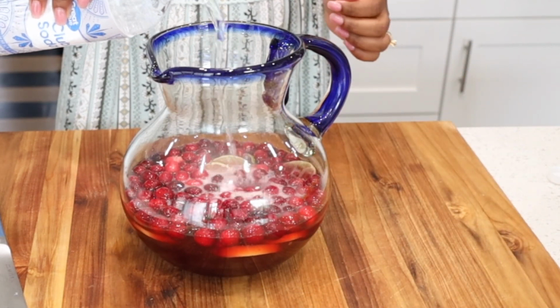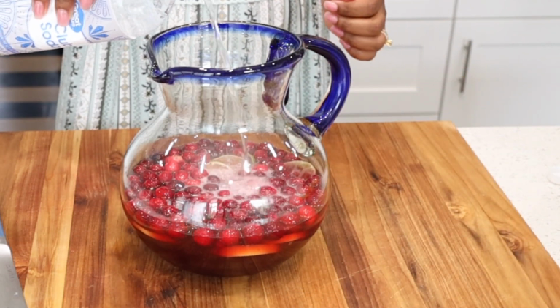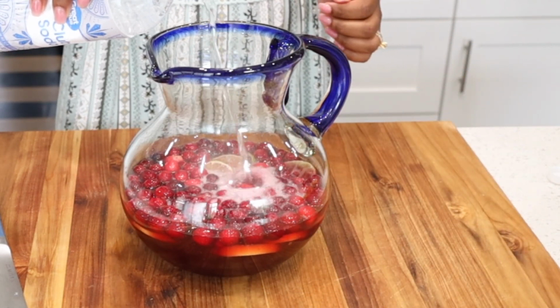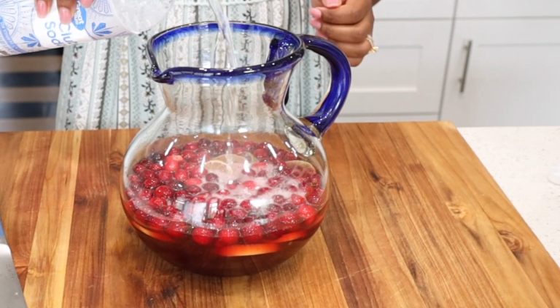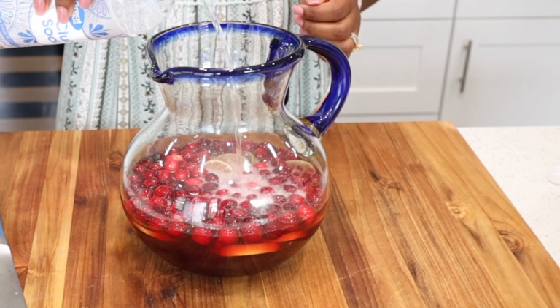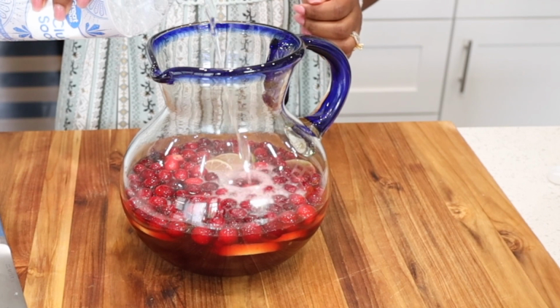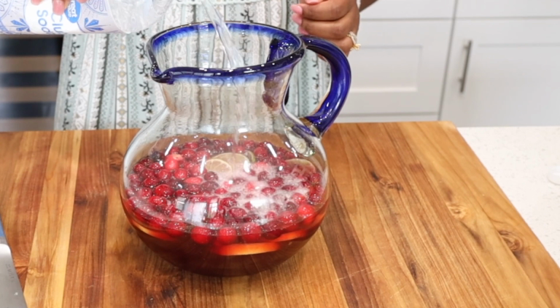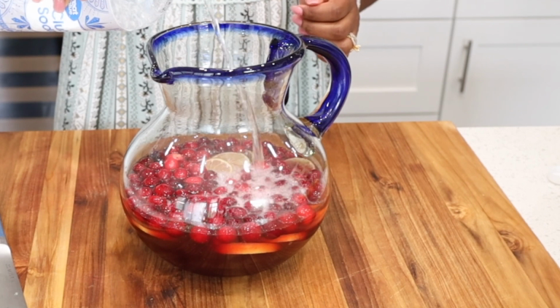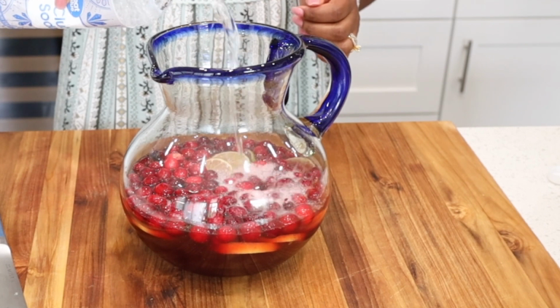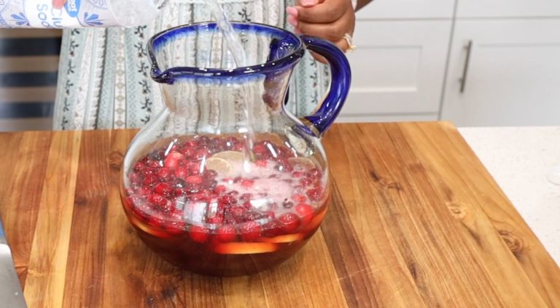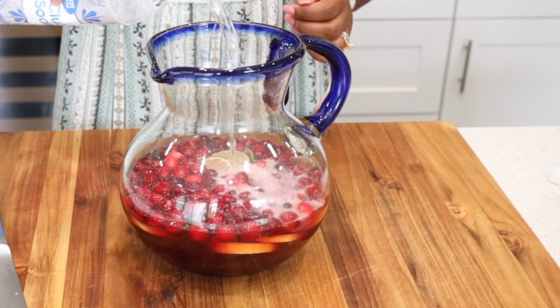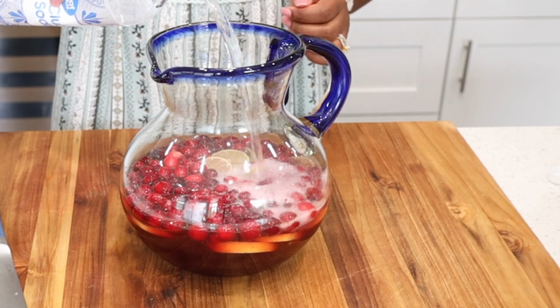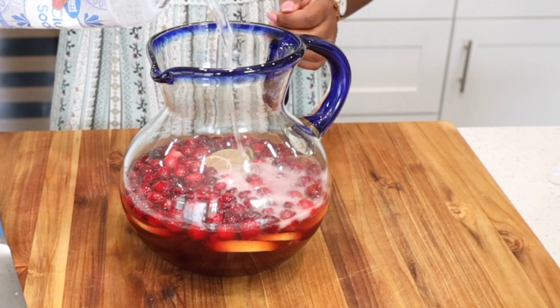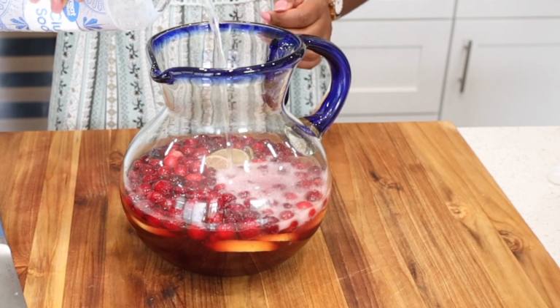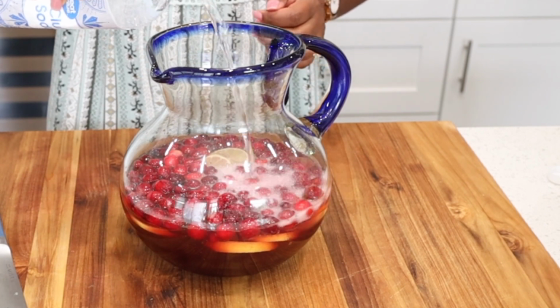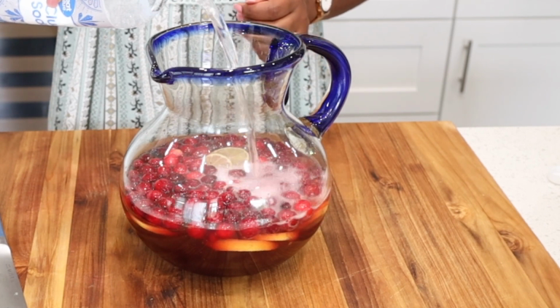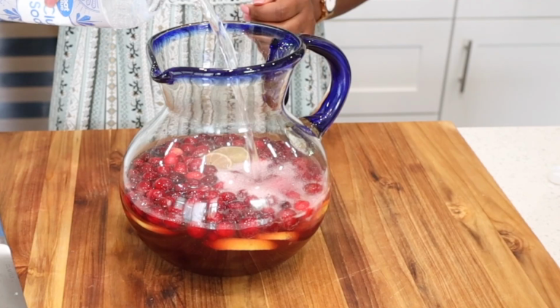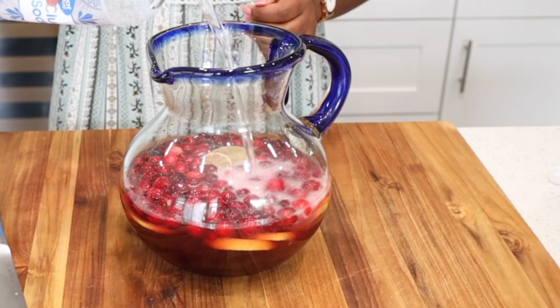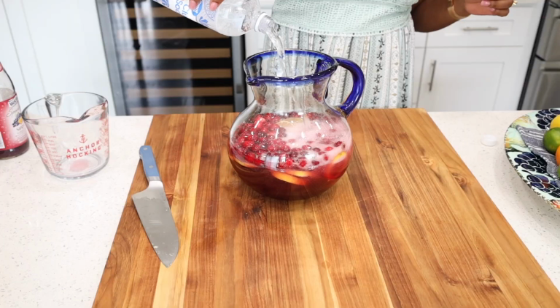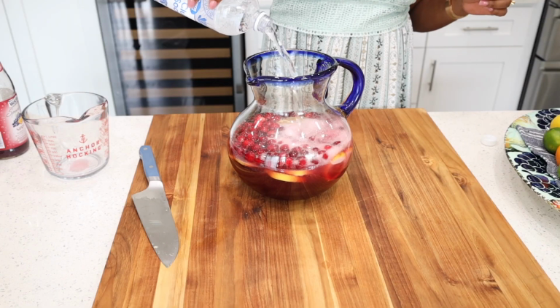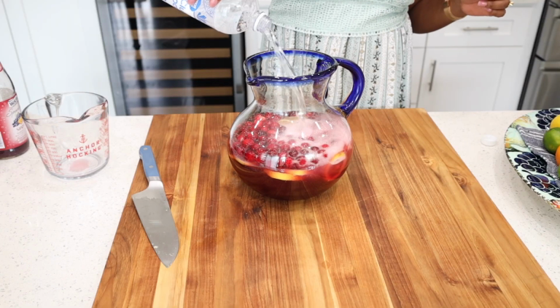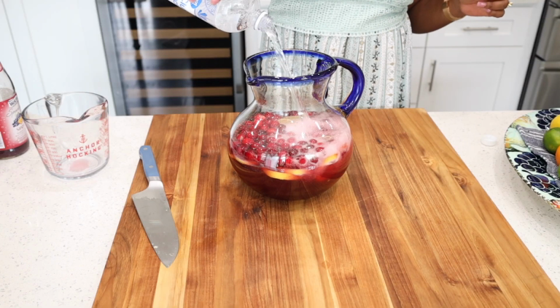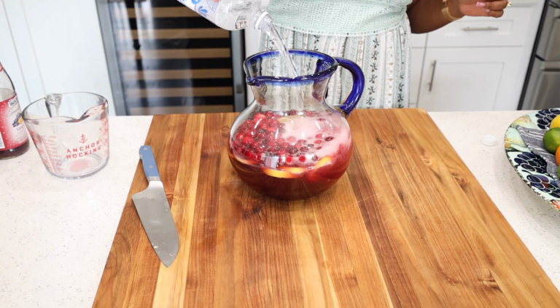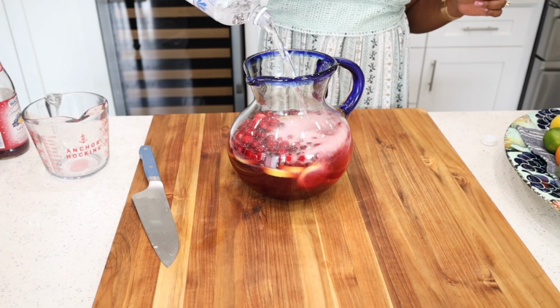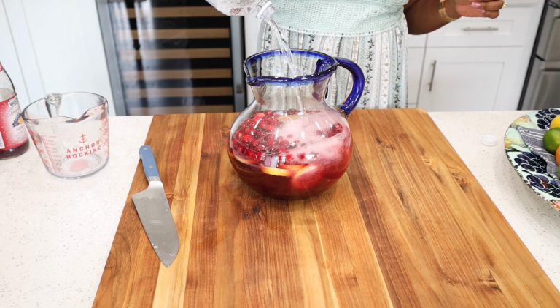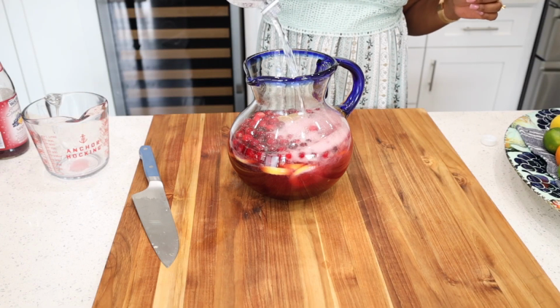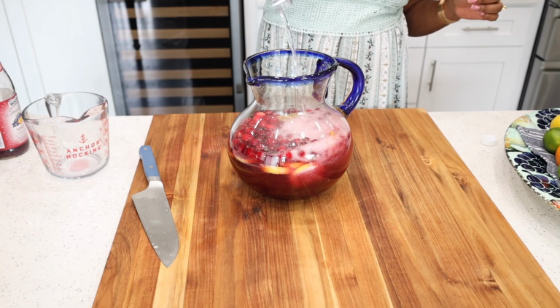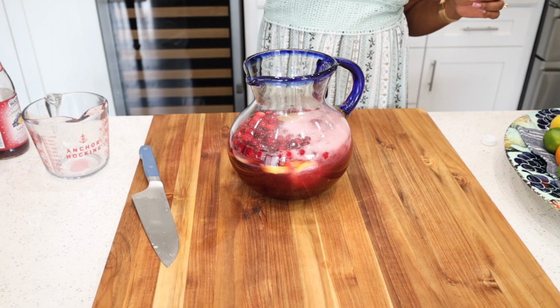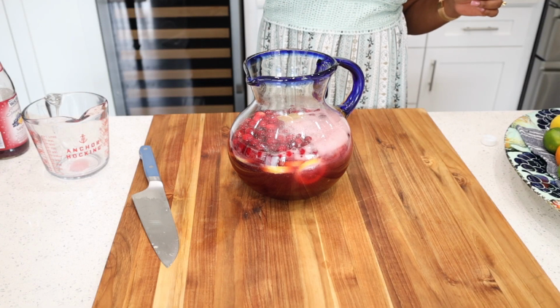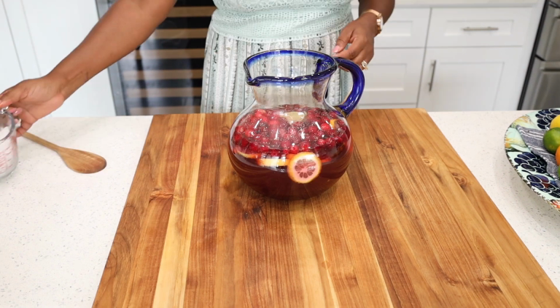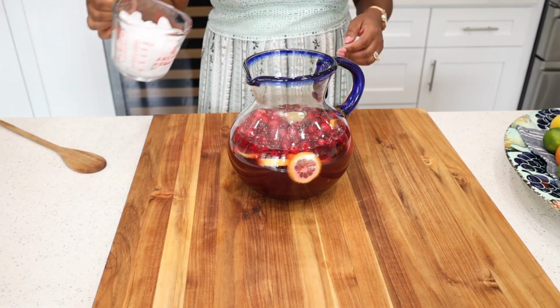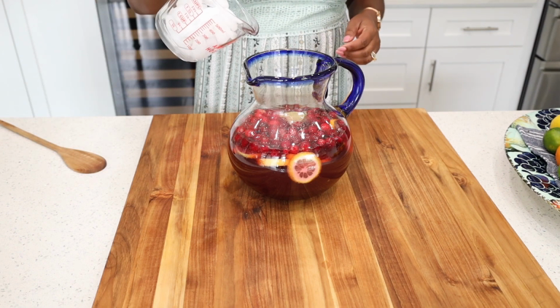It makes it nice and bubbly and also takes the sangria to the next level. If you are serving it right away, I definitely recommend that you add a little bit of ice just to chill it a little bit.